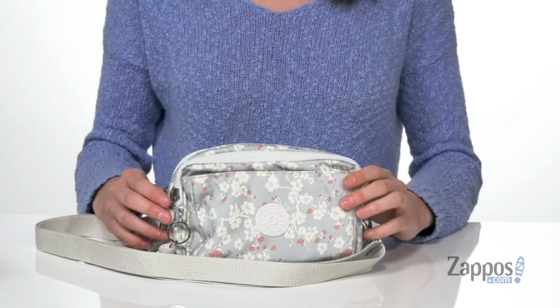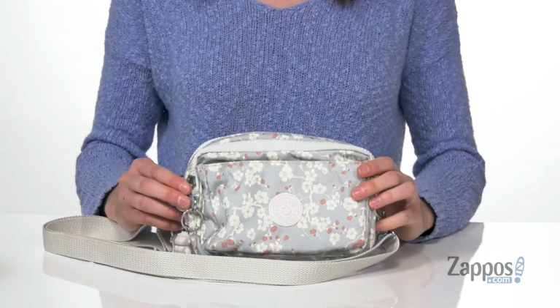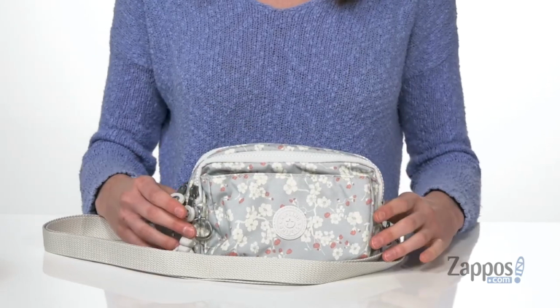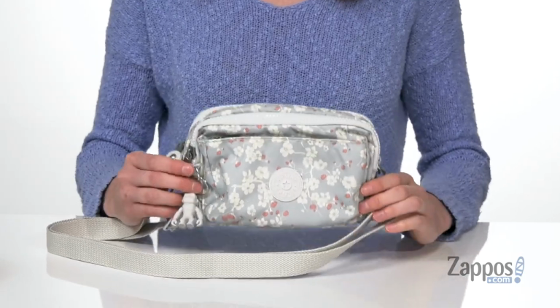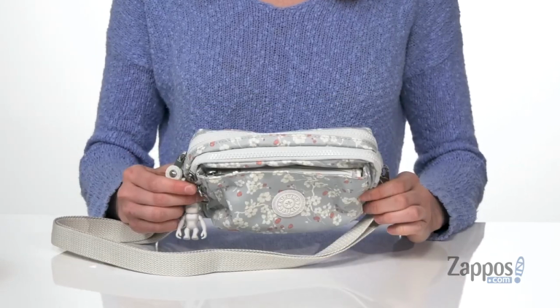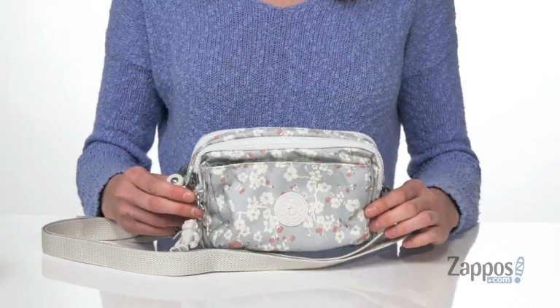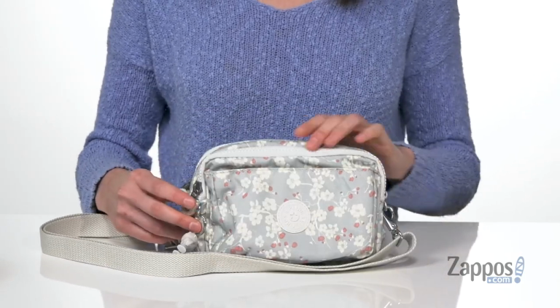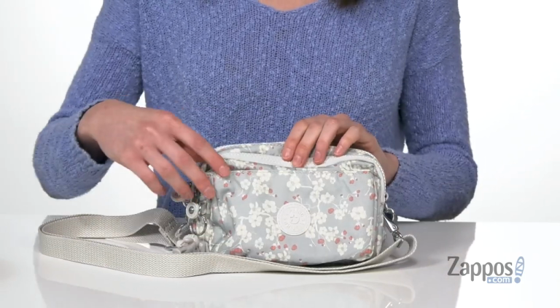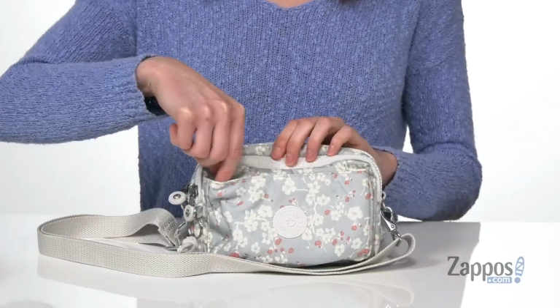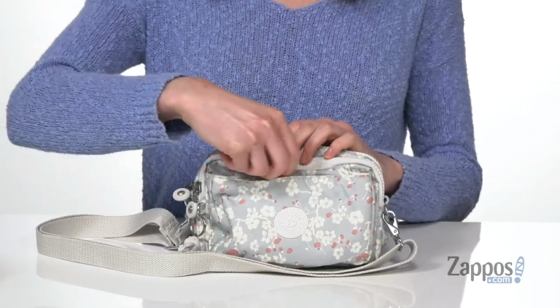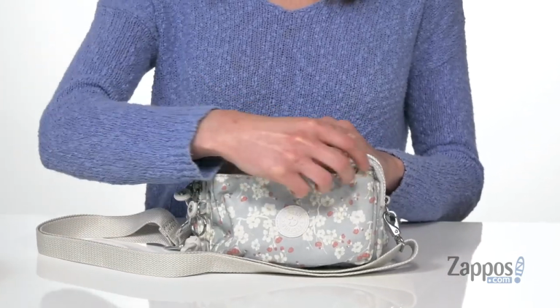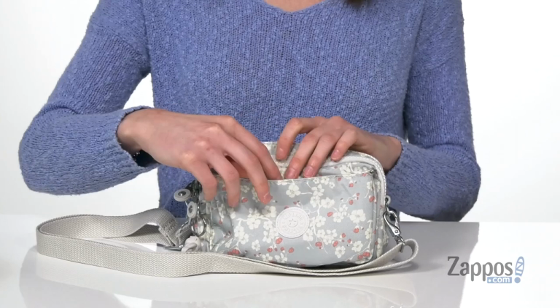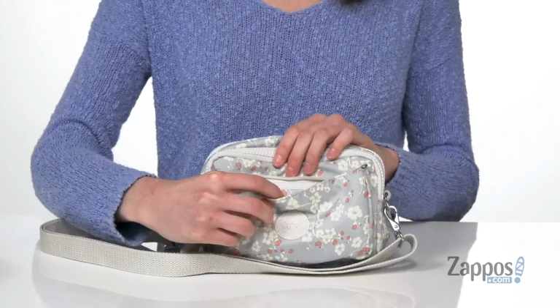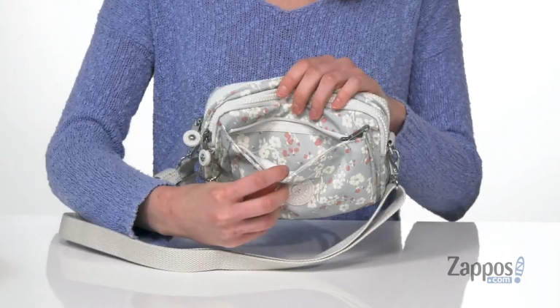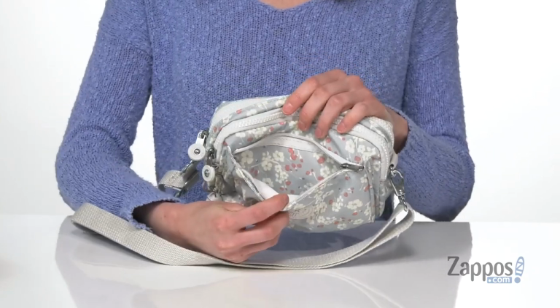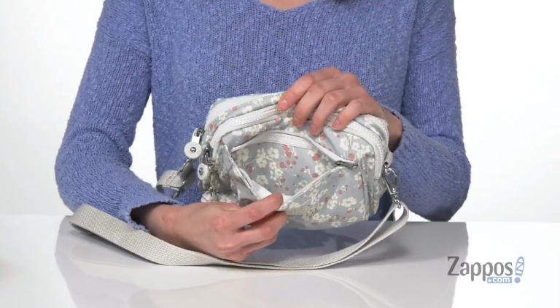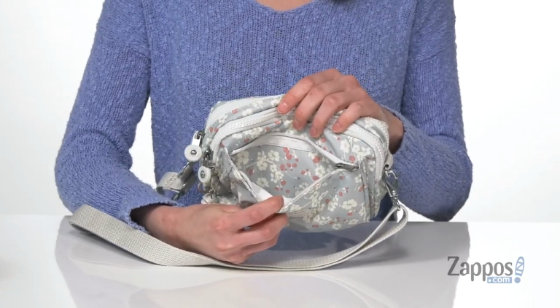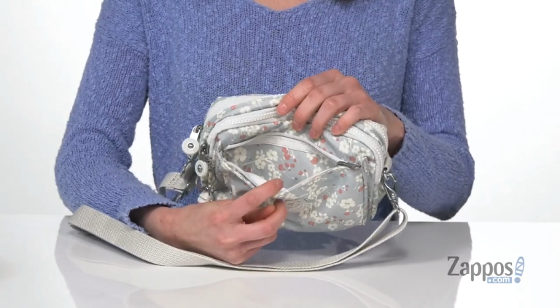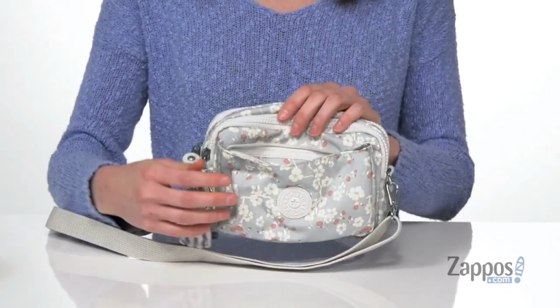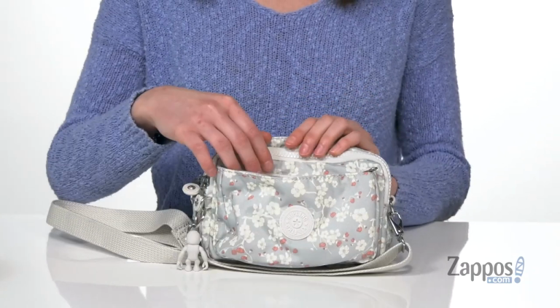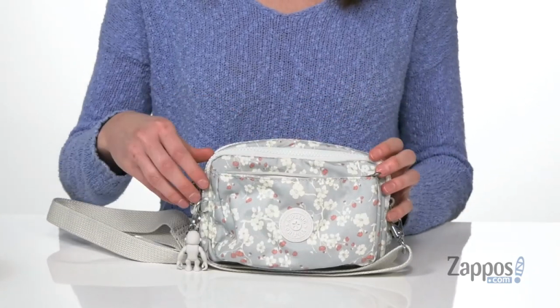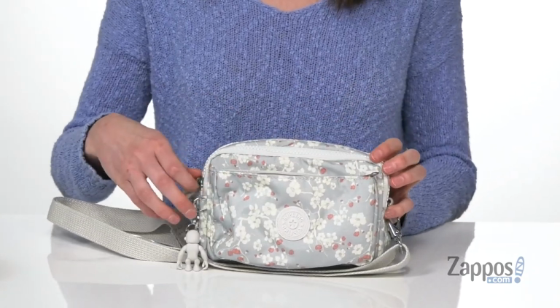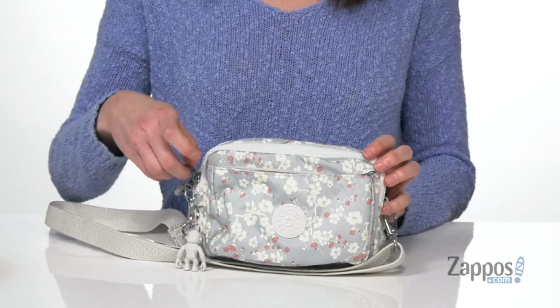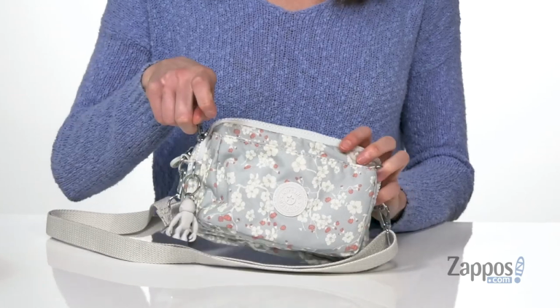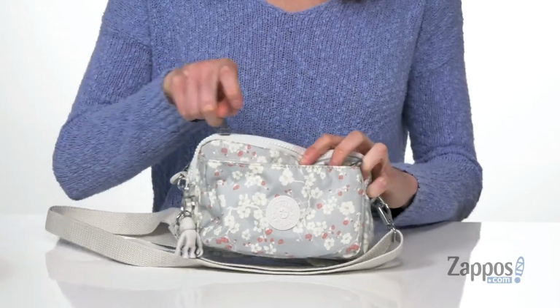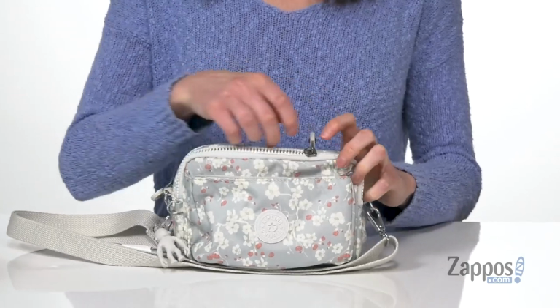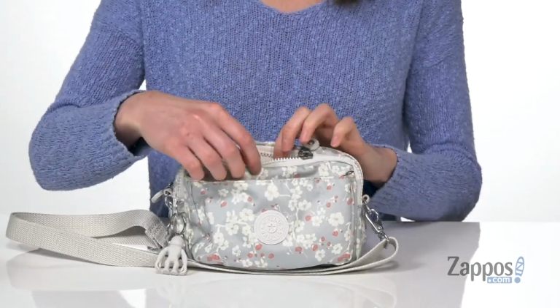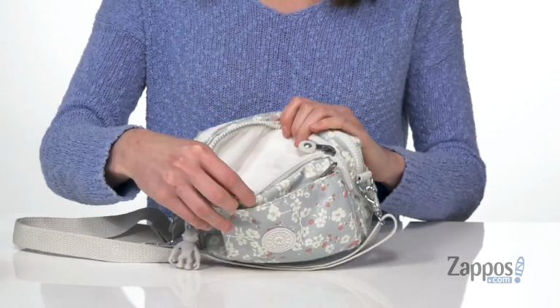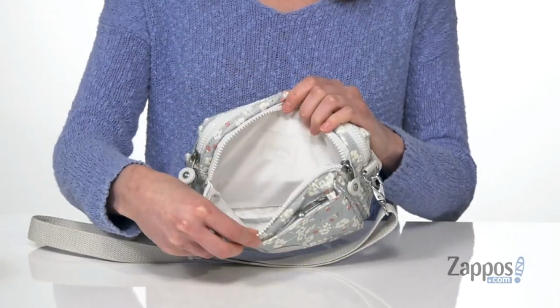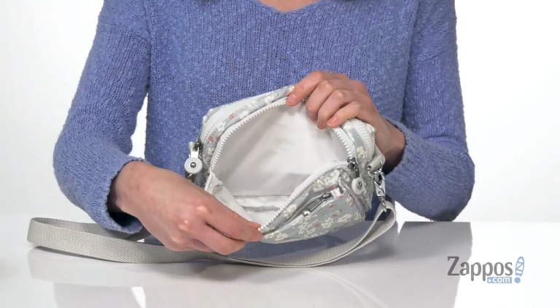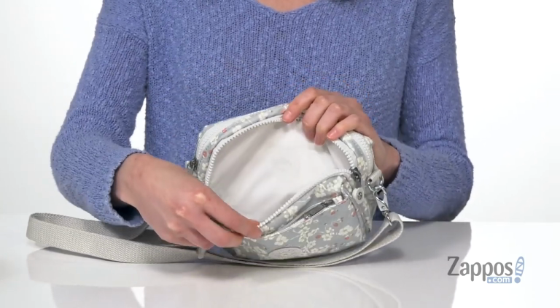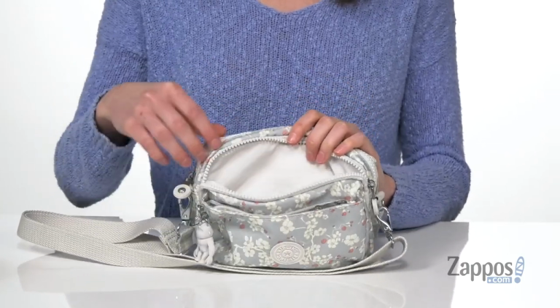You've got a bunch of zippered pockets on the front. This top one I think would be best for holding any IDs if you need to access something easily, or maybe a chapstick. The next one I think would be best for a phone — it's very wide and deep and it's got a nice lining in there.